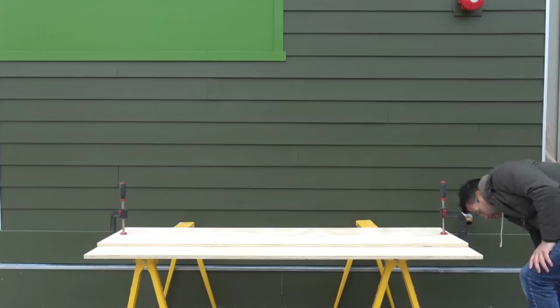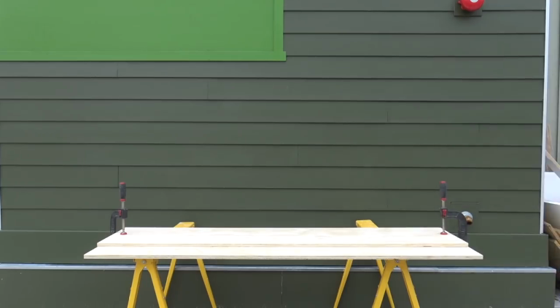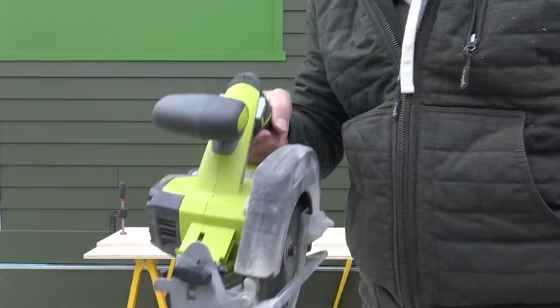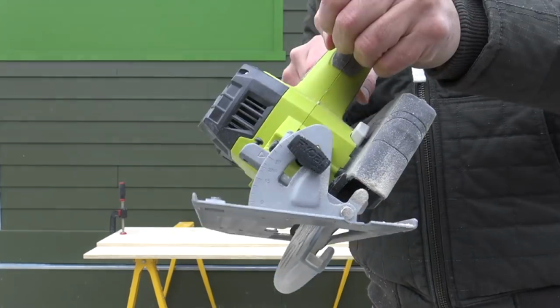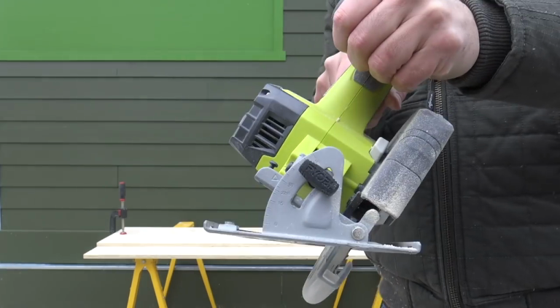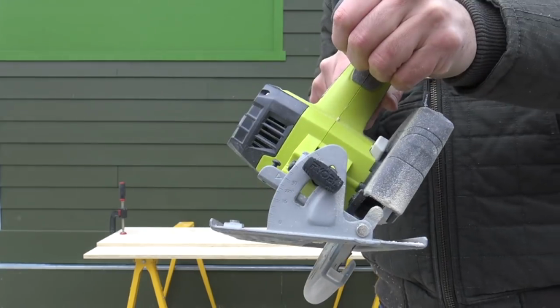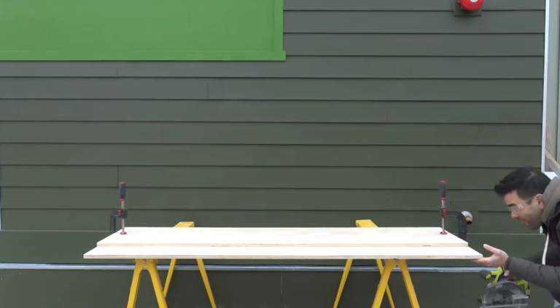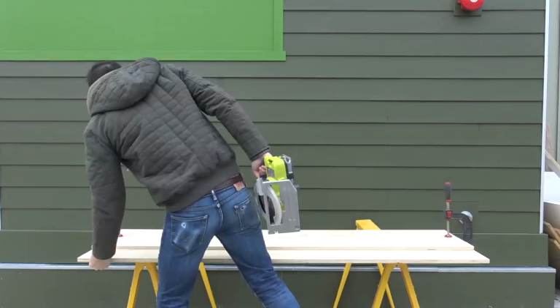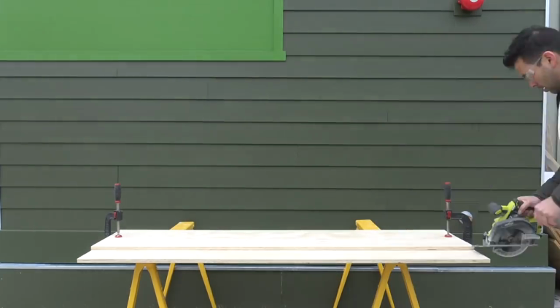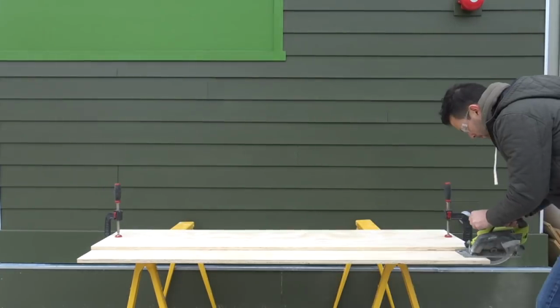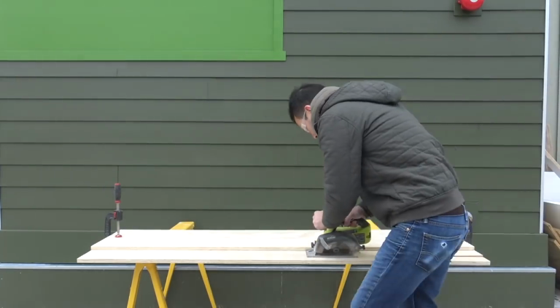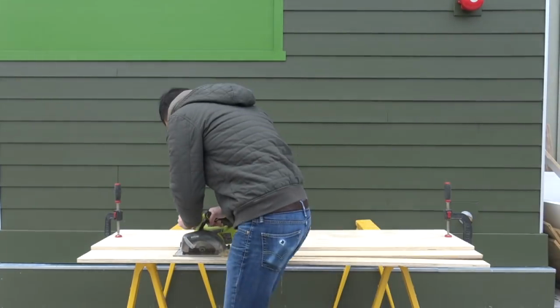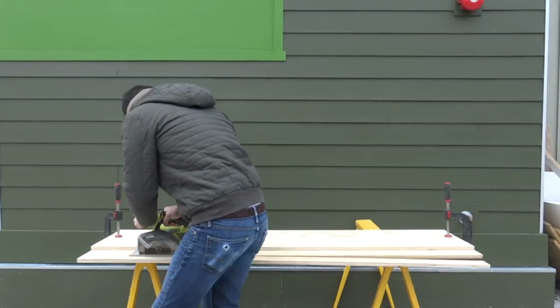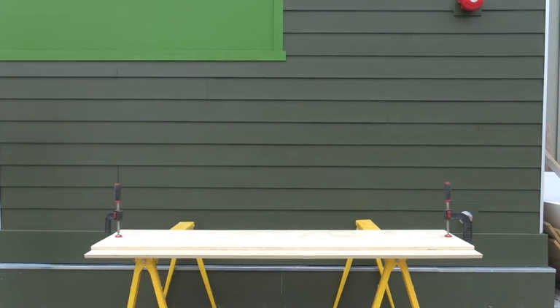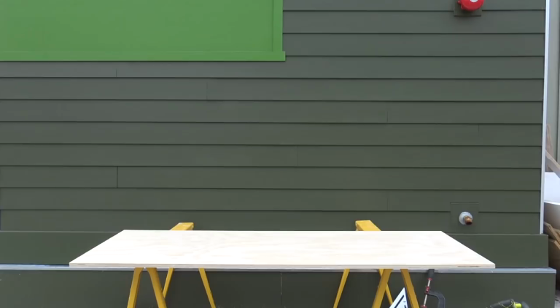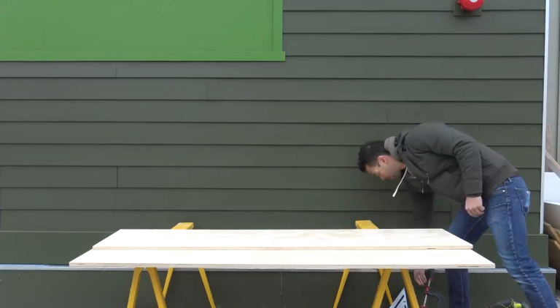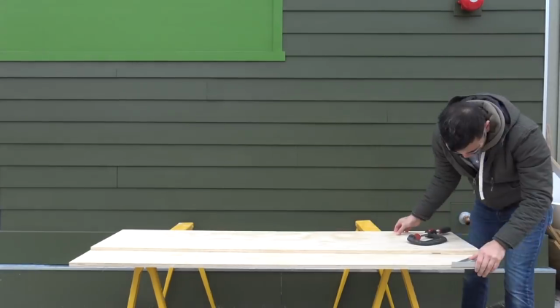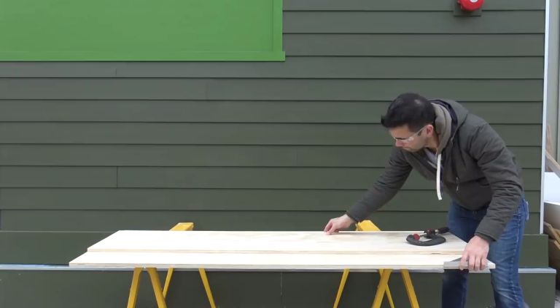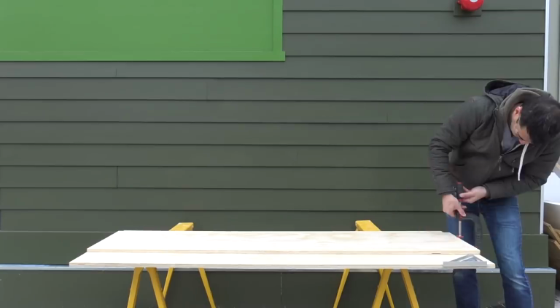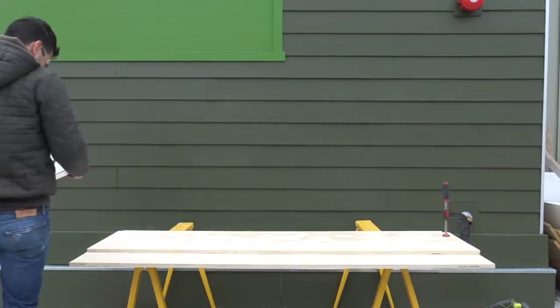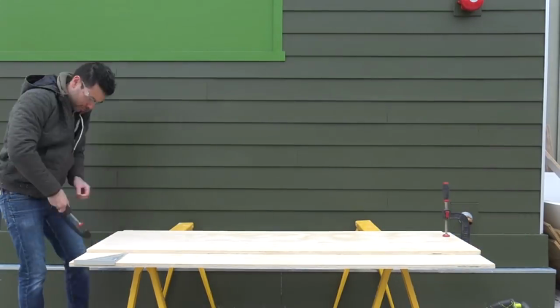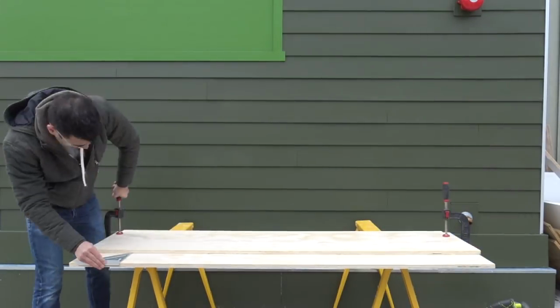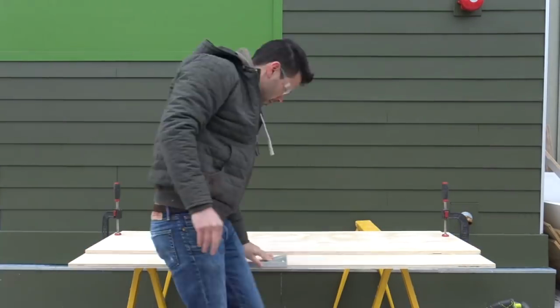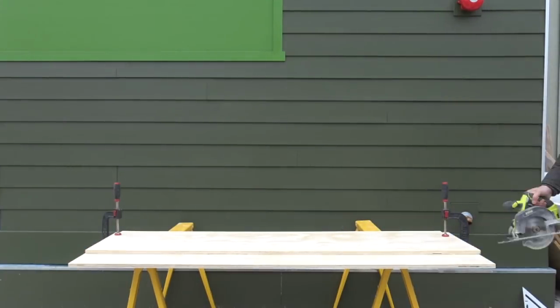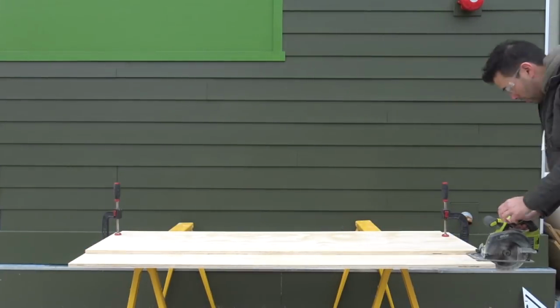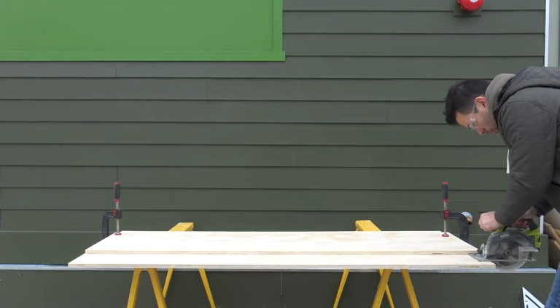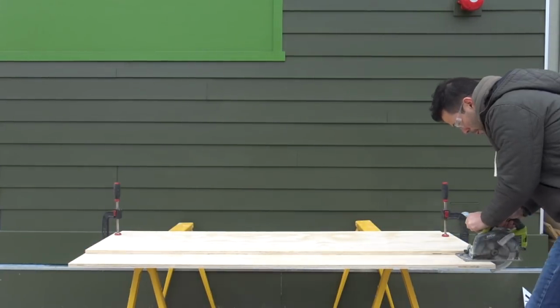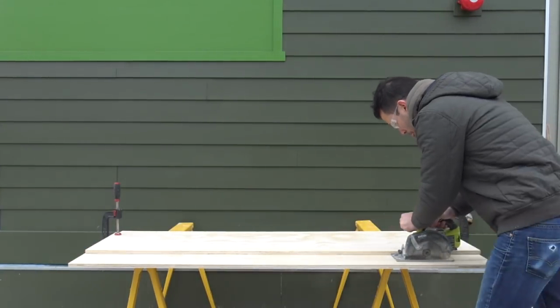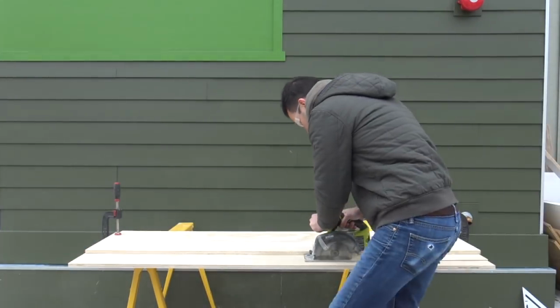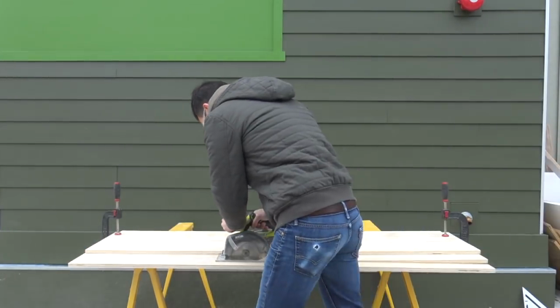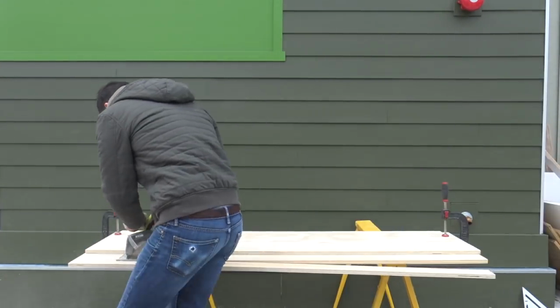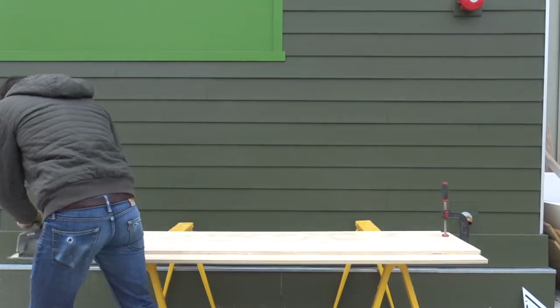The most critical part of this project involves cutting 3/4-inch thick plywood with an angled blade. I used a circular saw to make all the cuts, but a table saw might be a little bit easier if you have one.